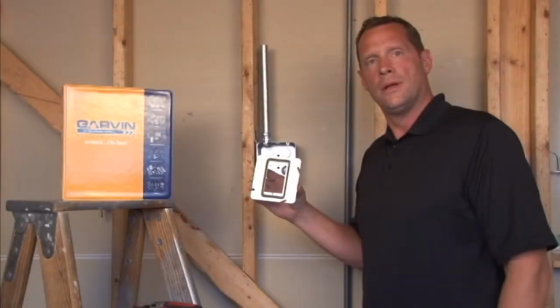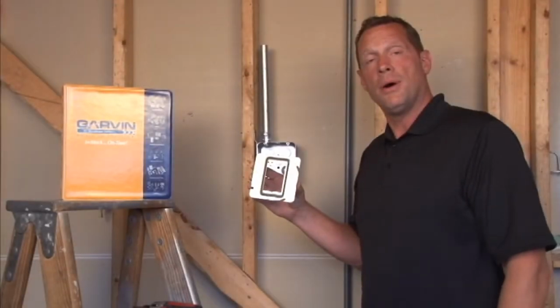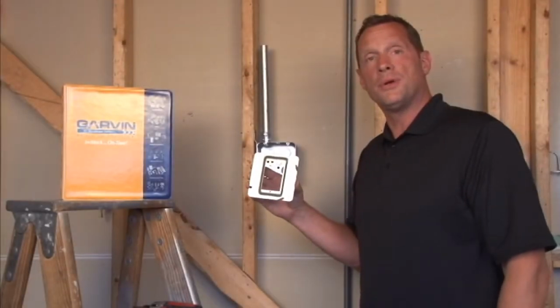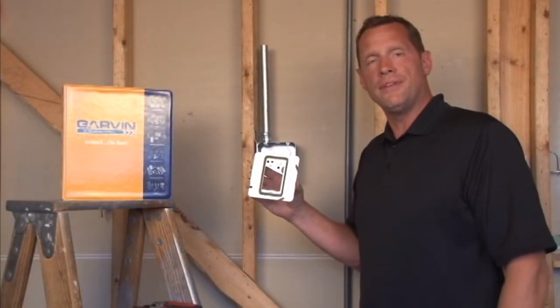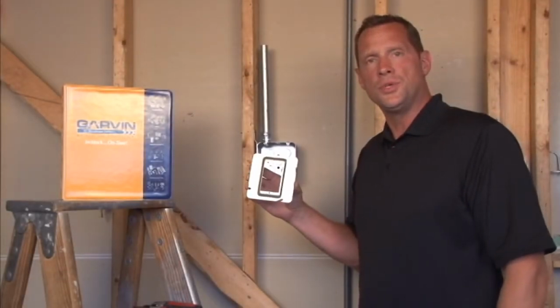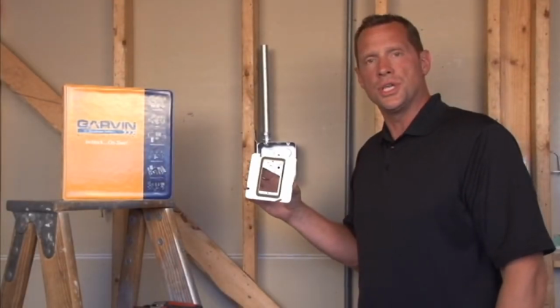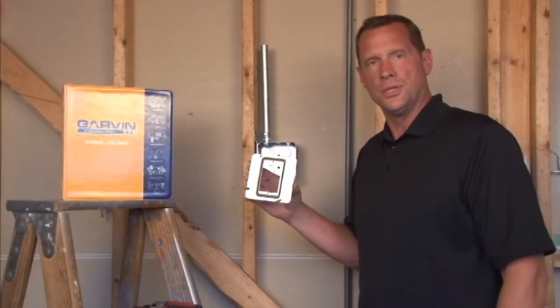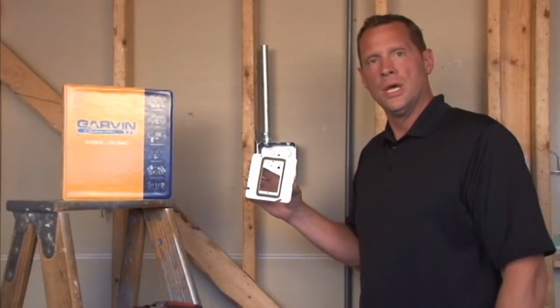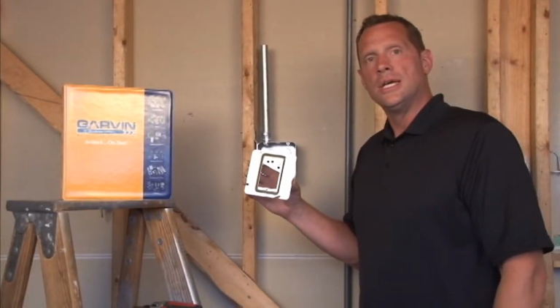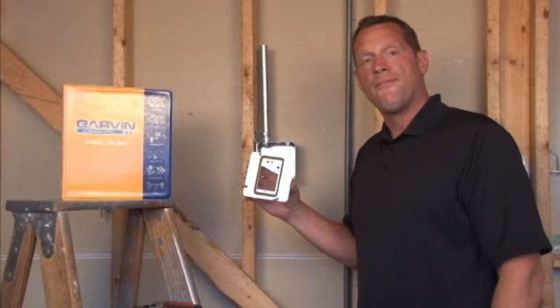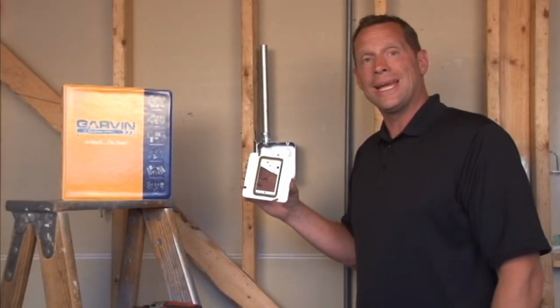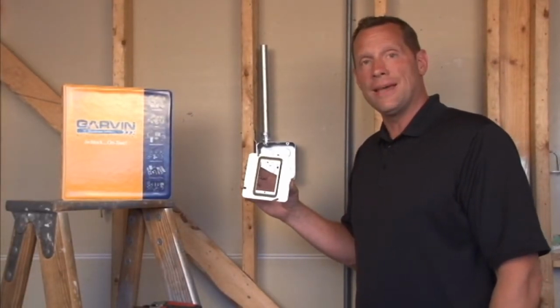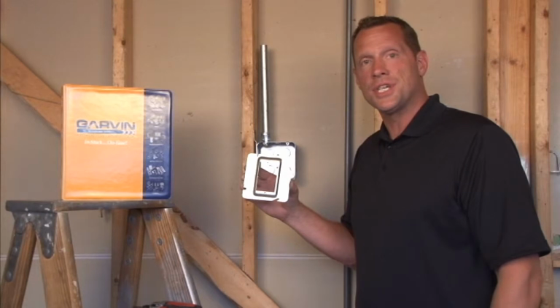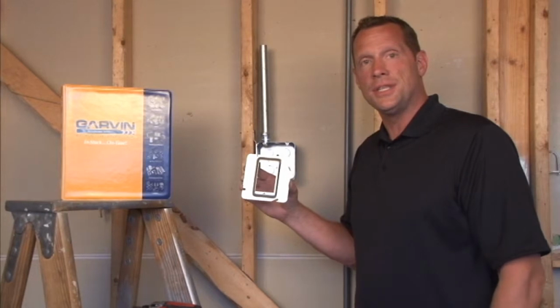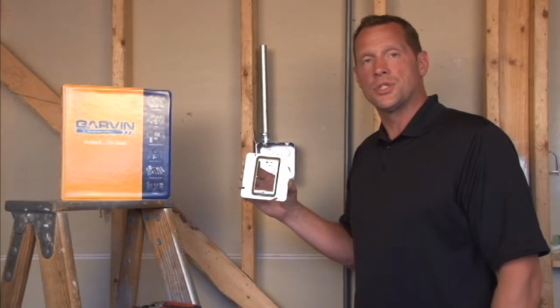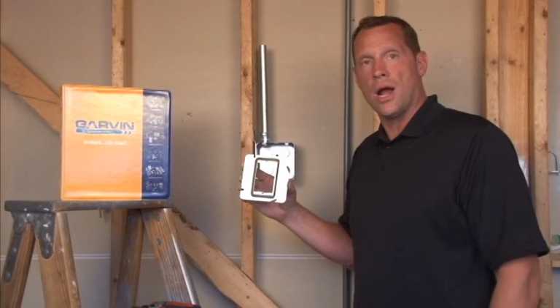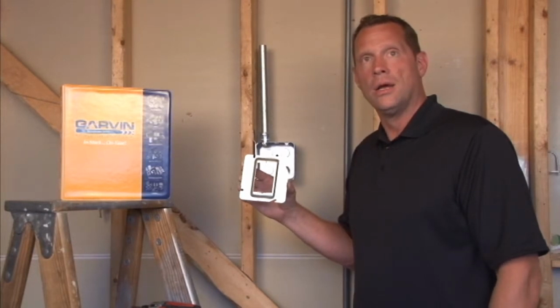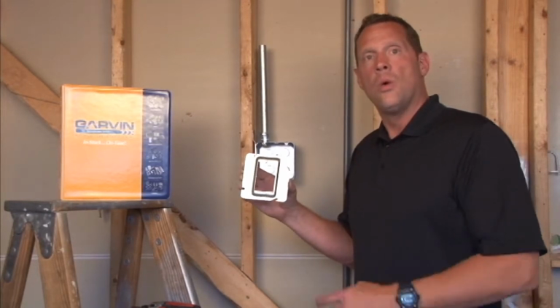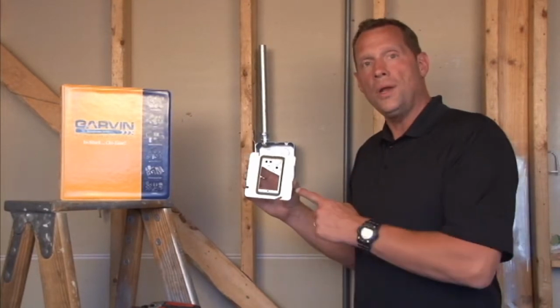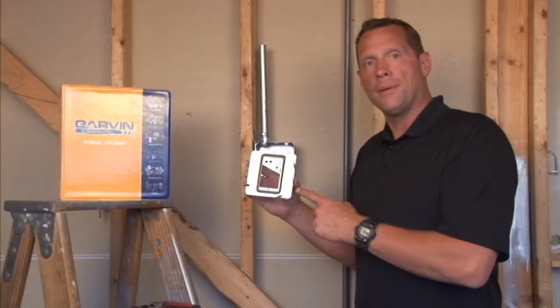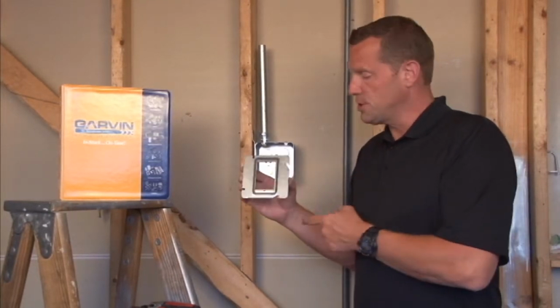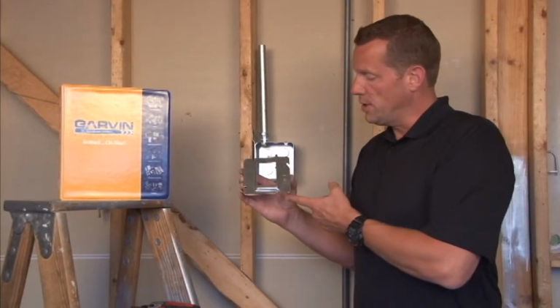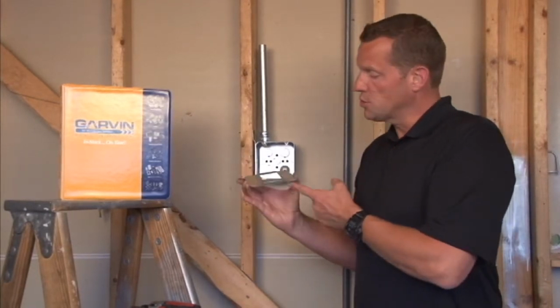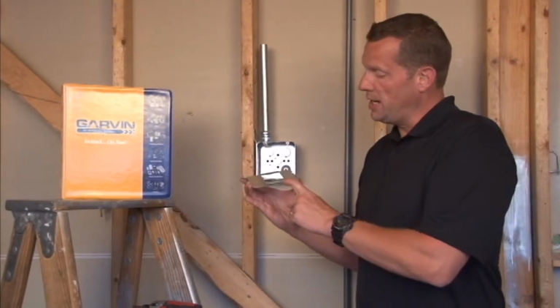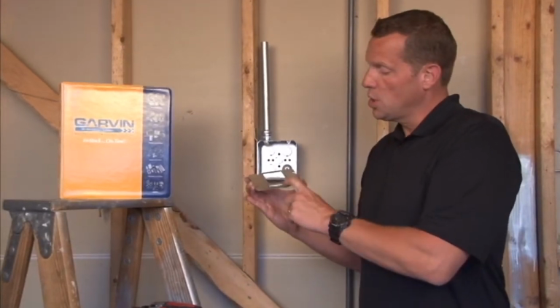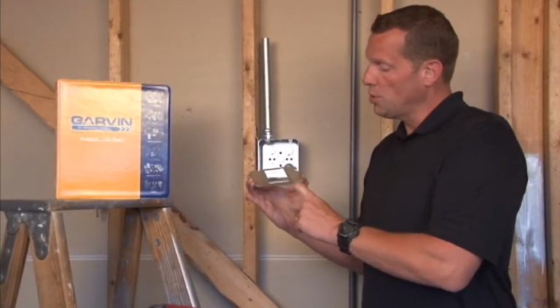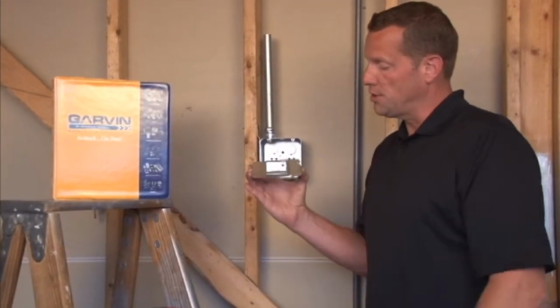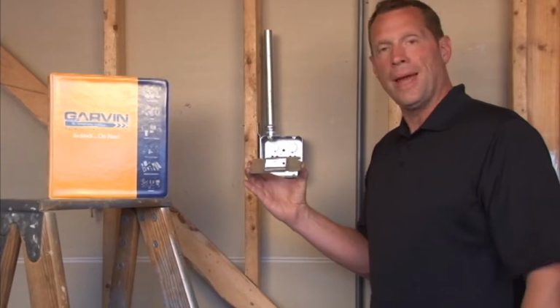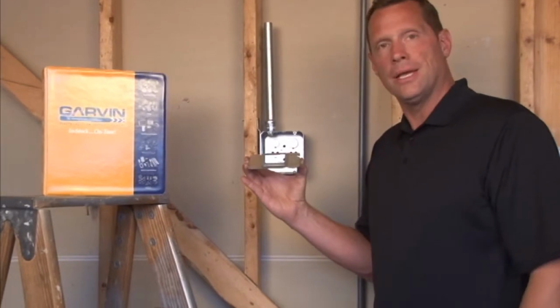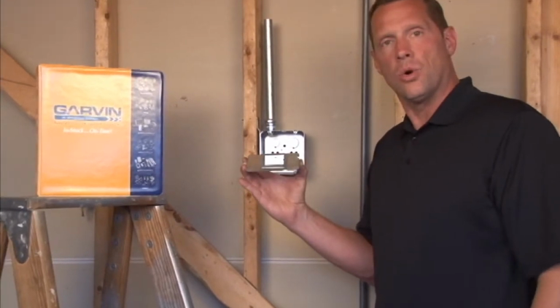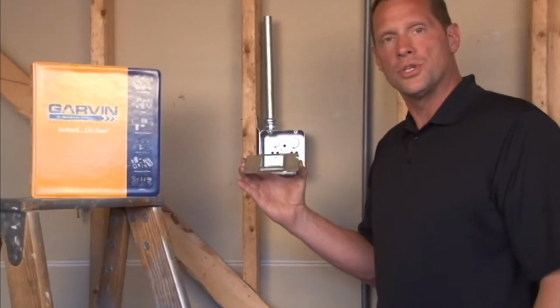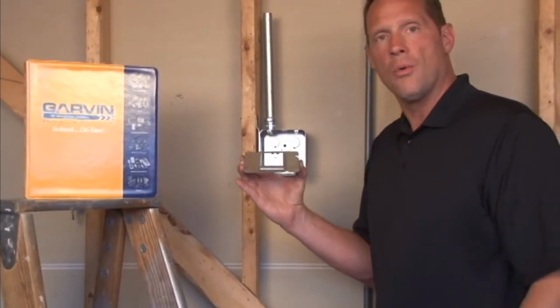Part number 72C62 is a 4 and 11/16 inch square one-gang plaster ring that is raised quarter inch for paneling or quarter inch drywall.